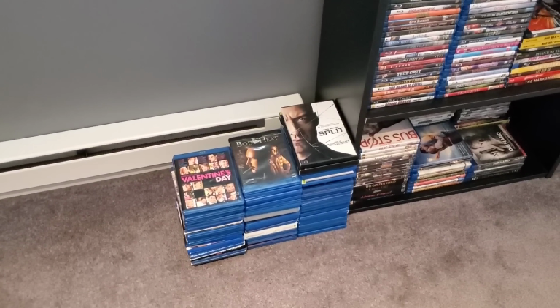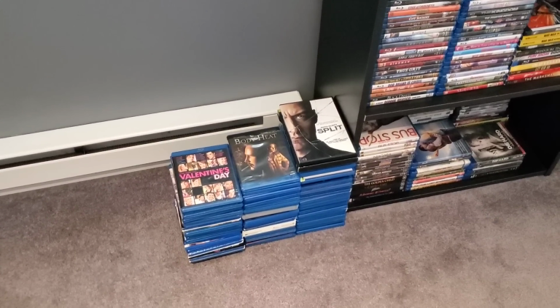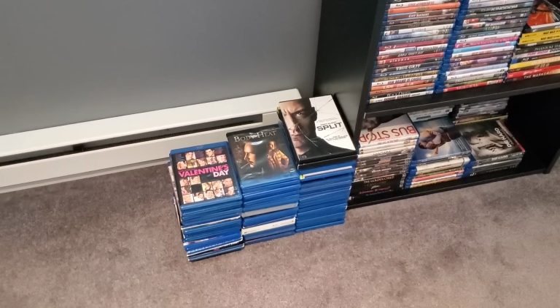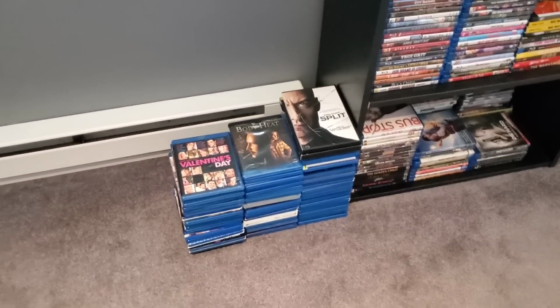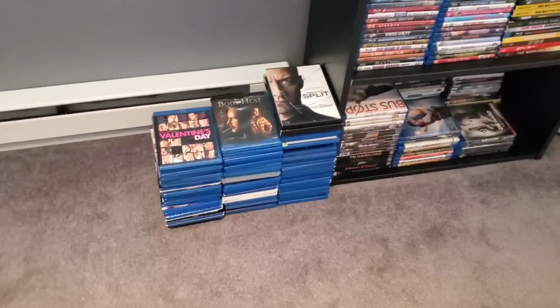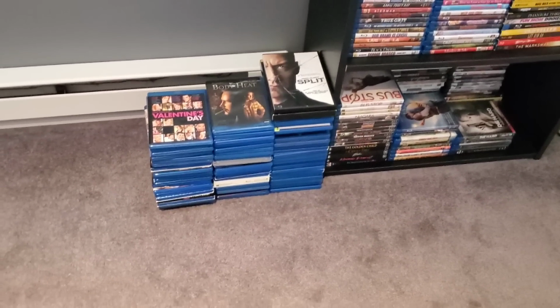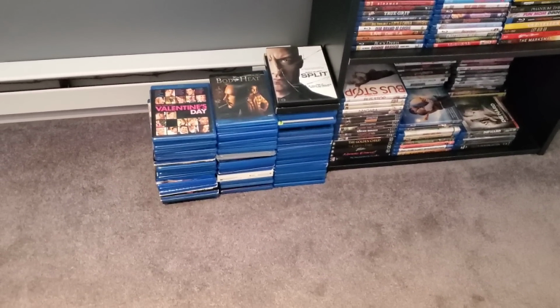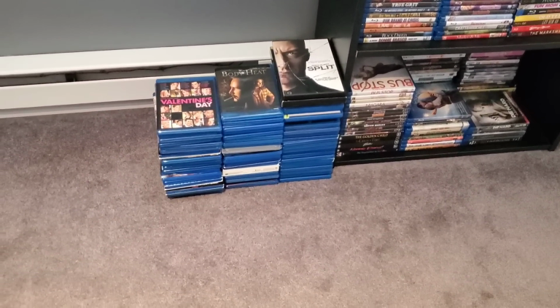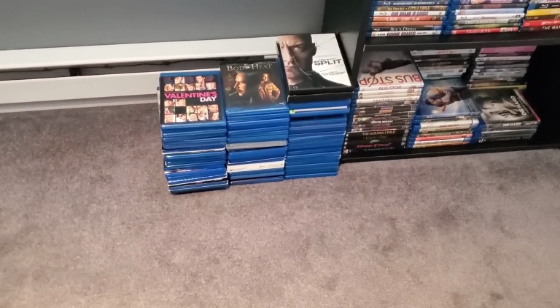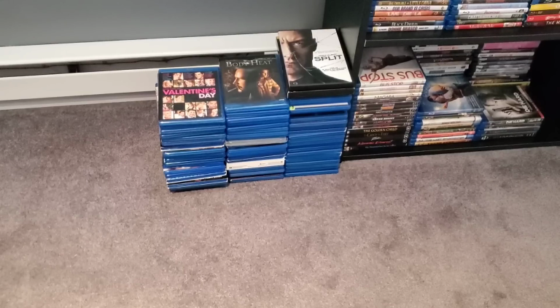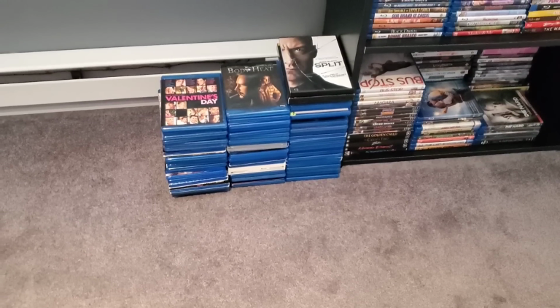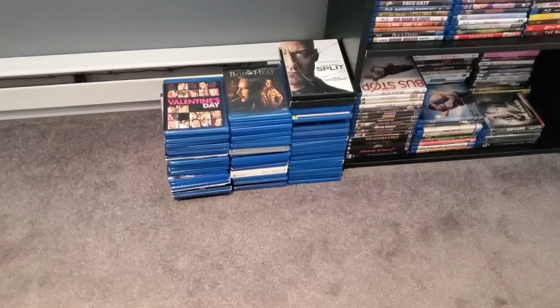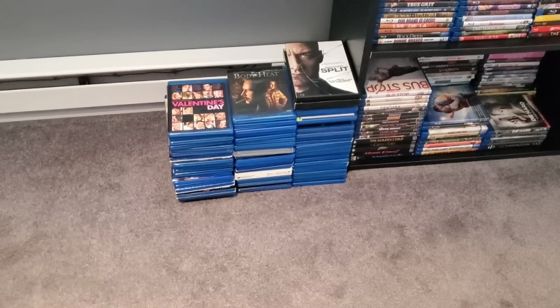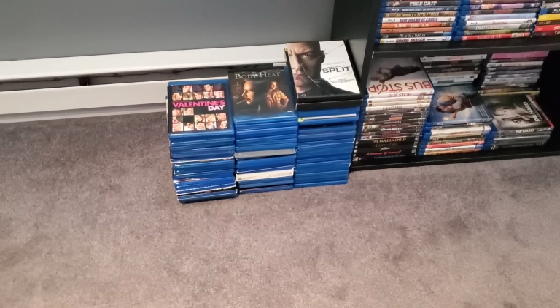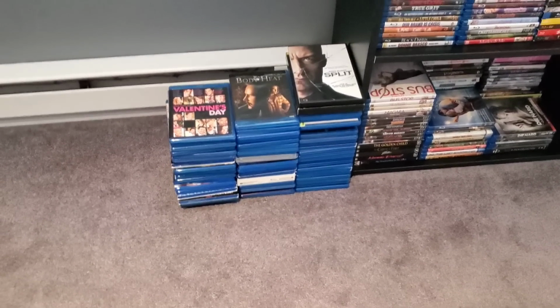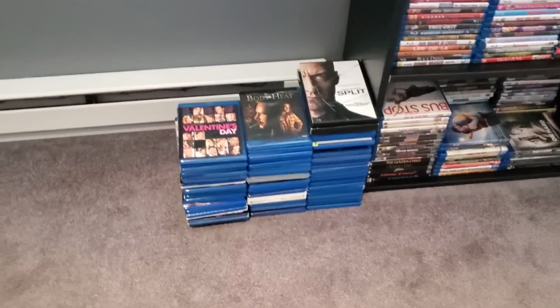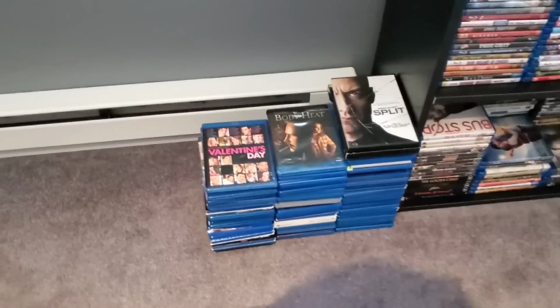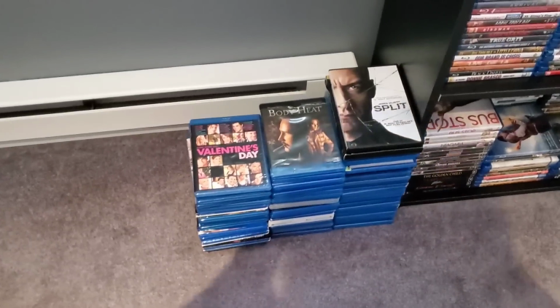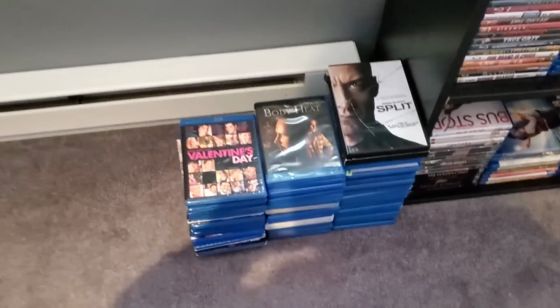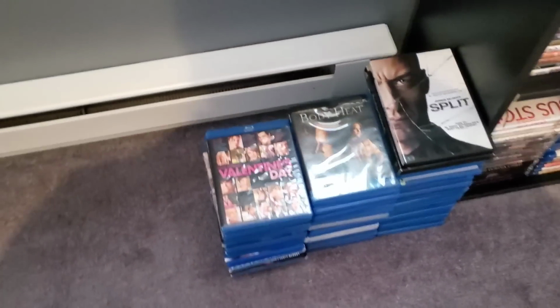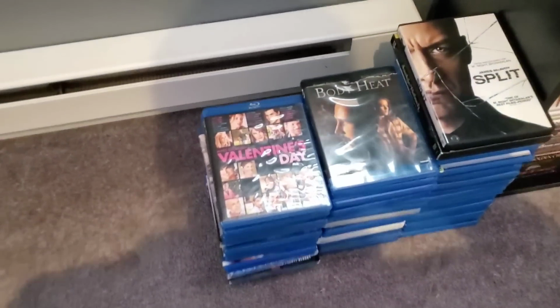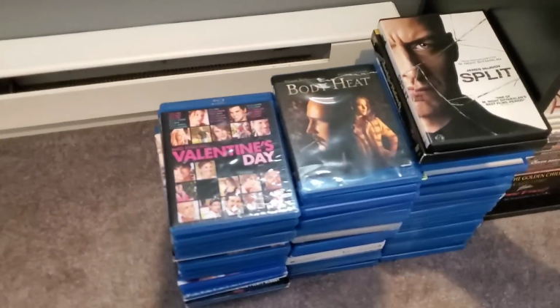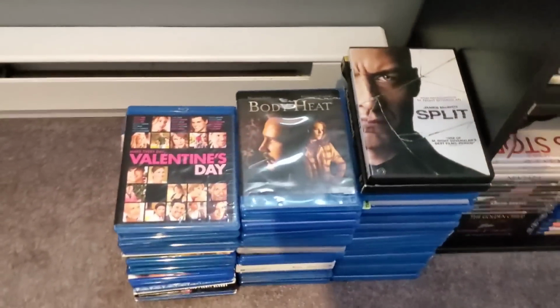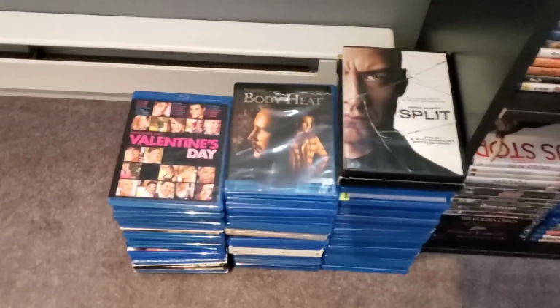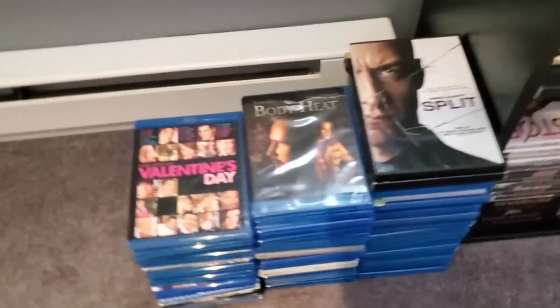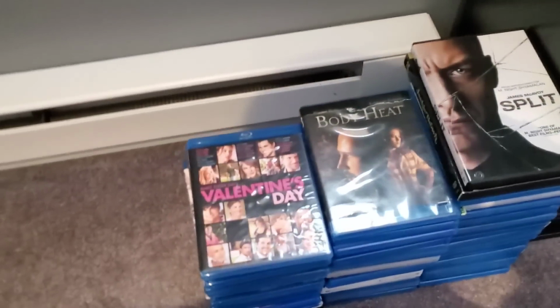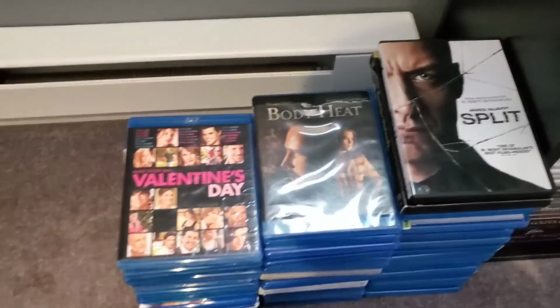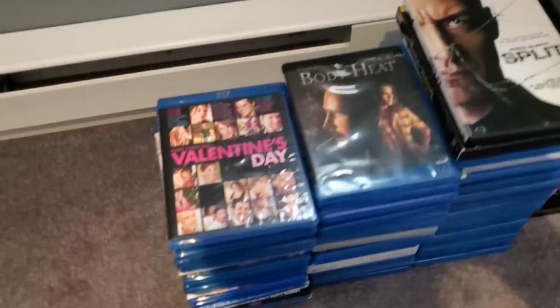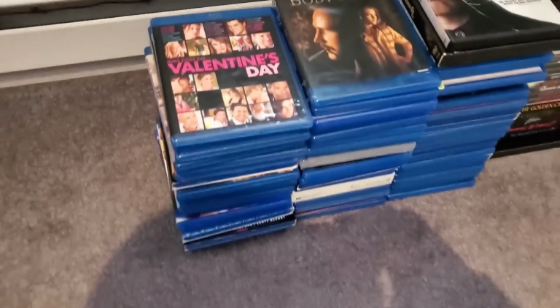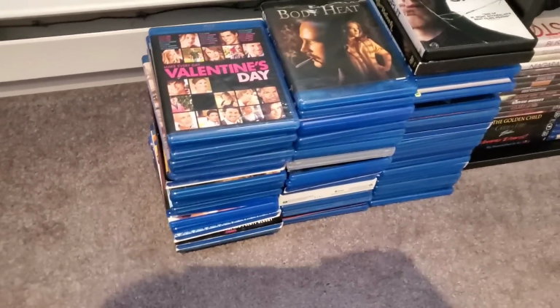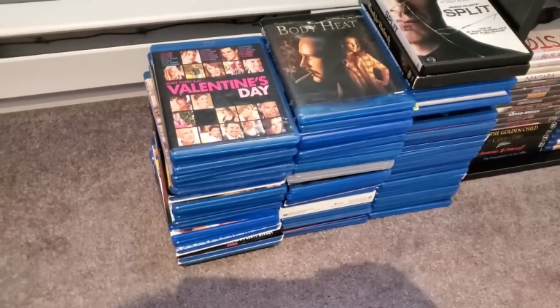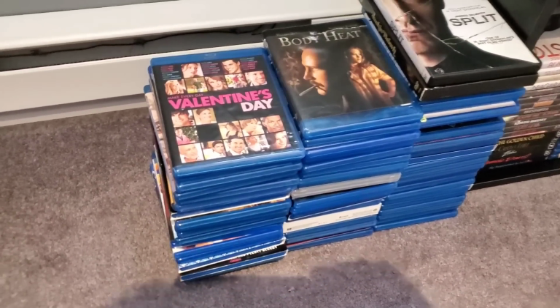Here is the pile of movies that I am getting rid of. Look at that — that is a lot. That is really a chunk of my collection right there. I haven't officially counted how many are here, but that is a decent amount.